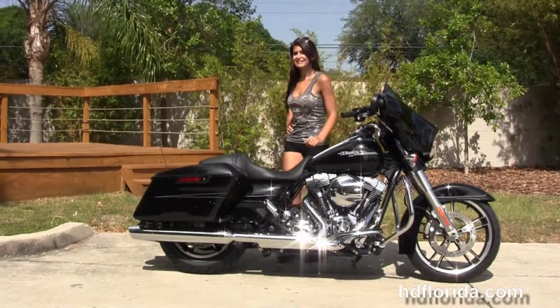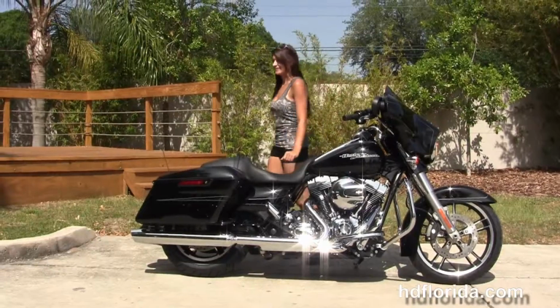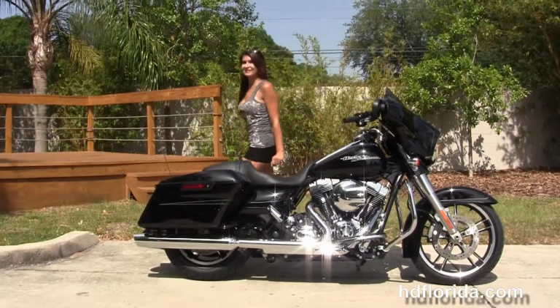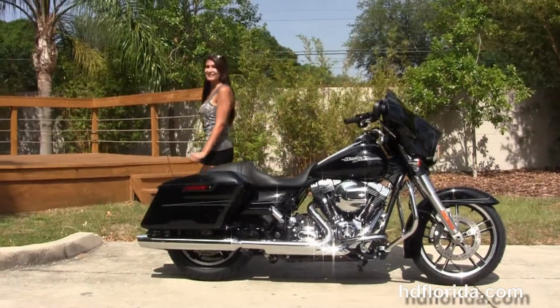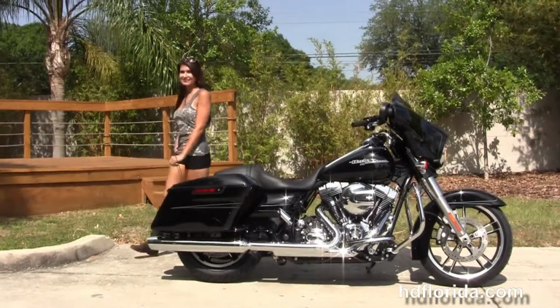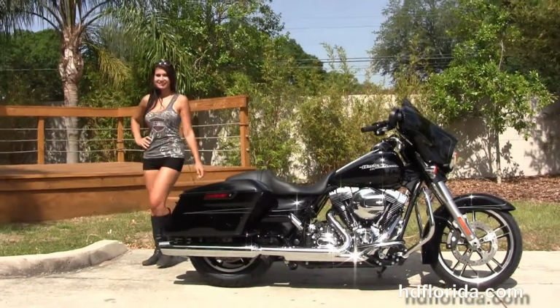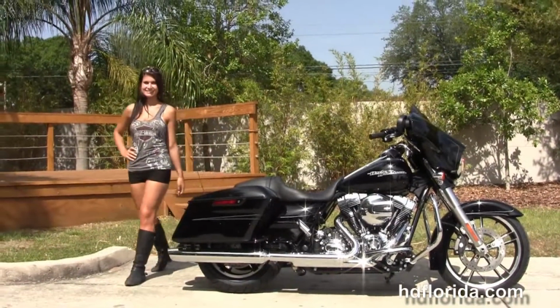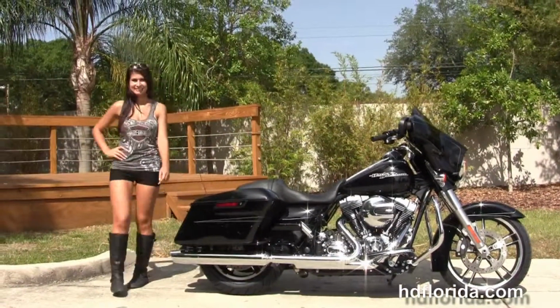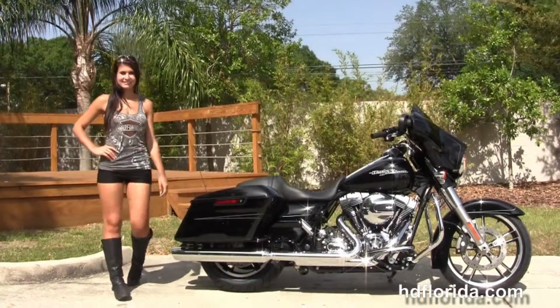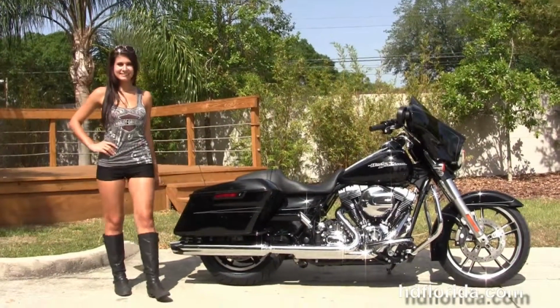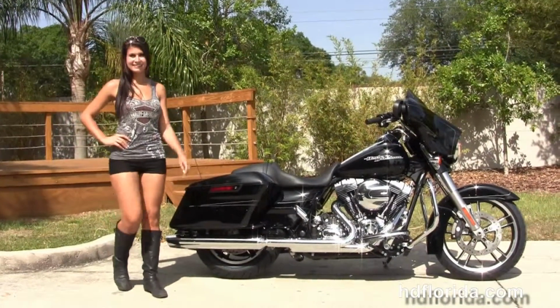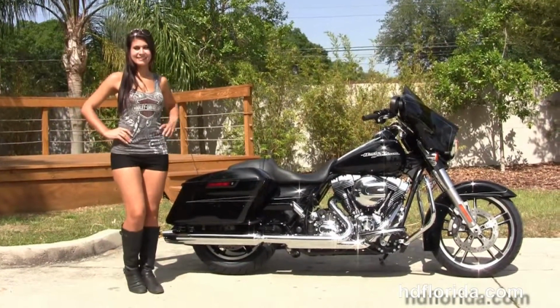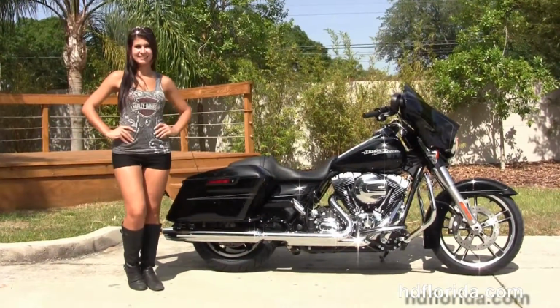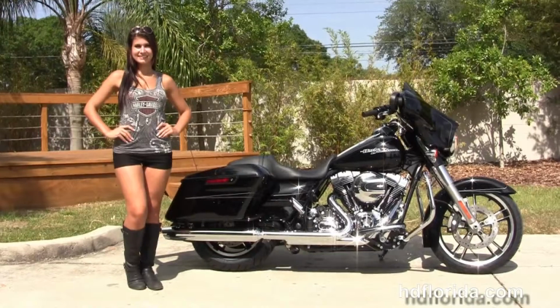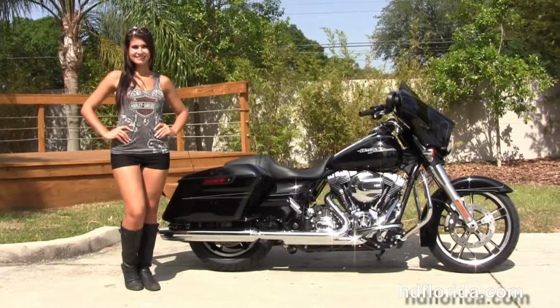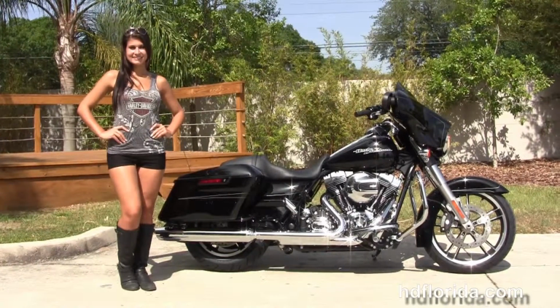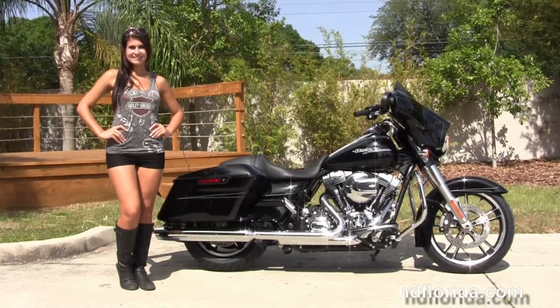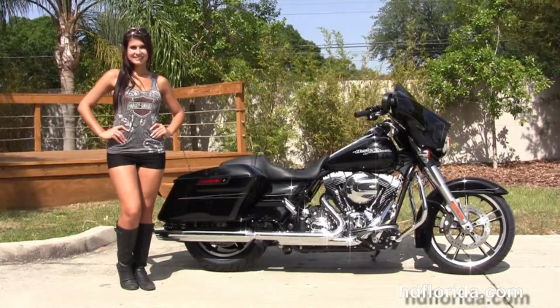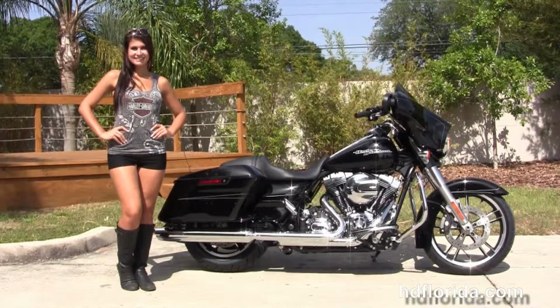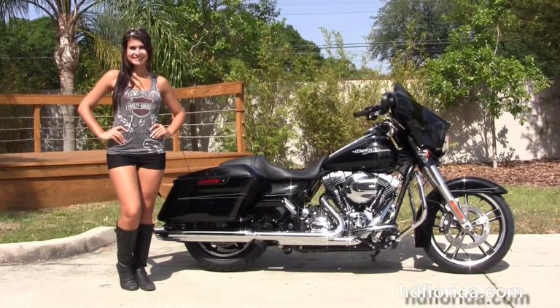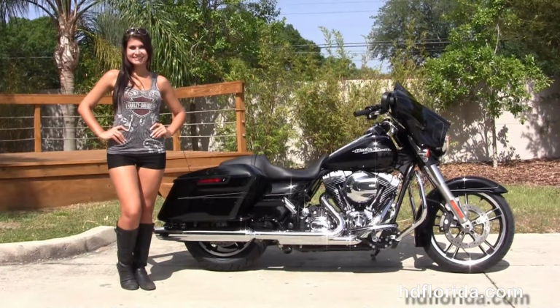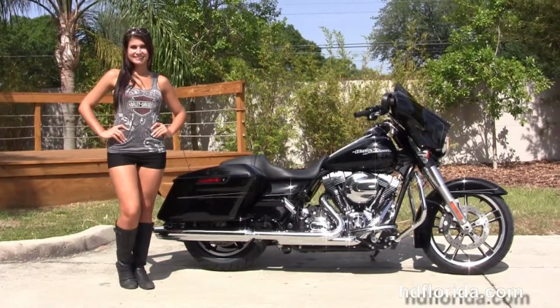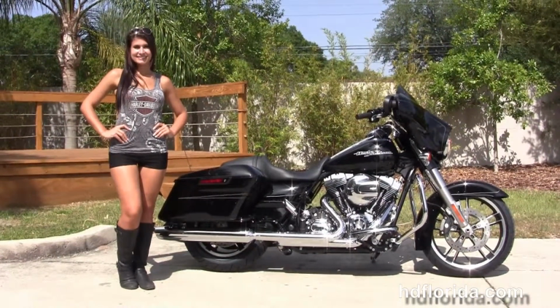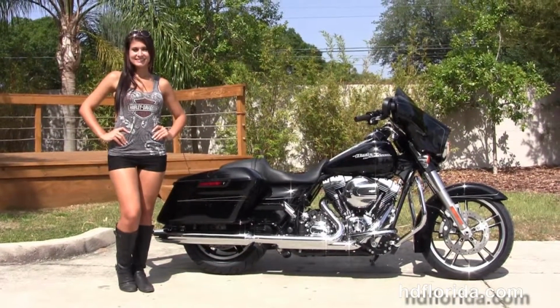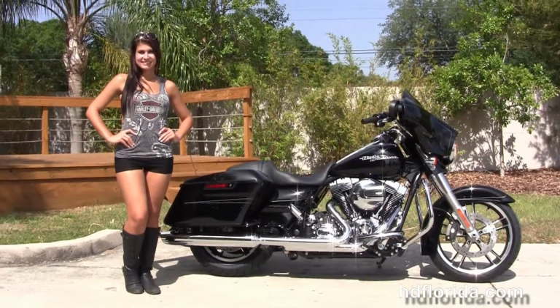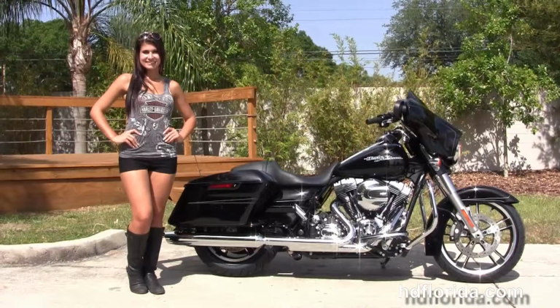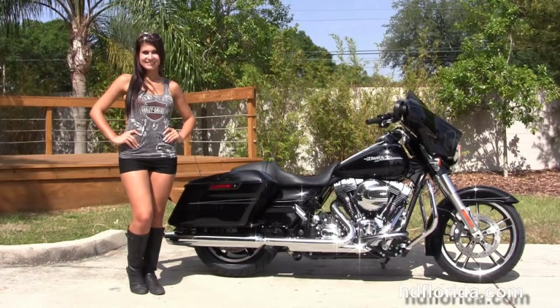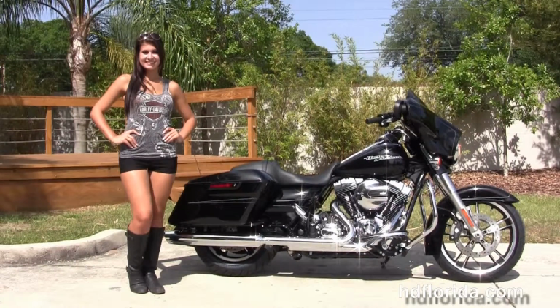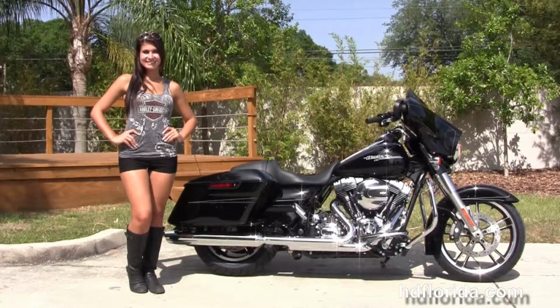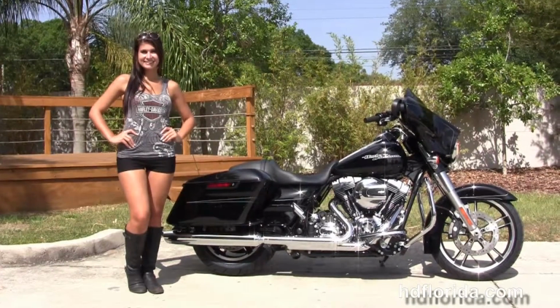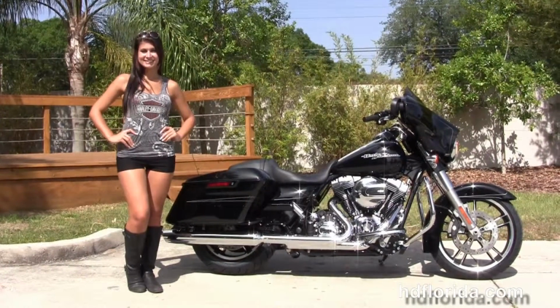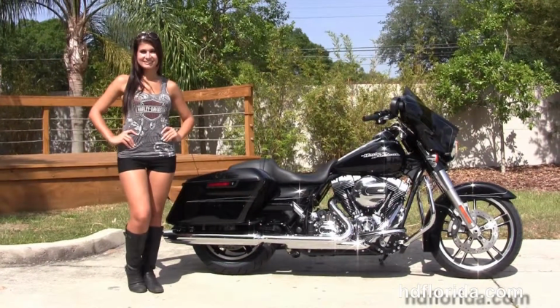We take anything on trade — import motorcycles, cars, campers, trailers, boats, RVs, ATVs — you name it, we take it, as long as we don't have to feed it. We are rated number one in customer service and have over 1,200 new and previously enjoyed motorcycles for you to choose from.